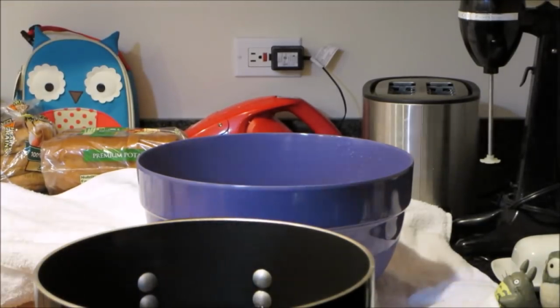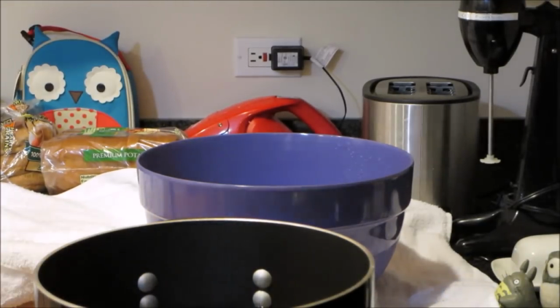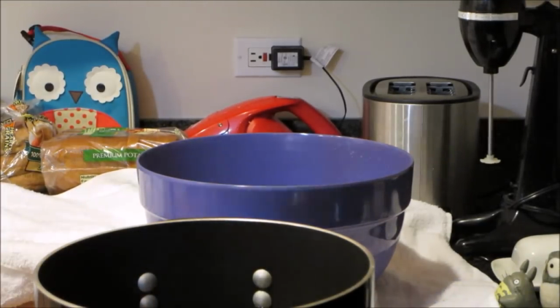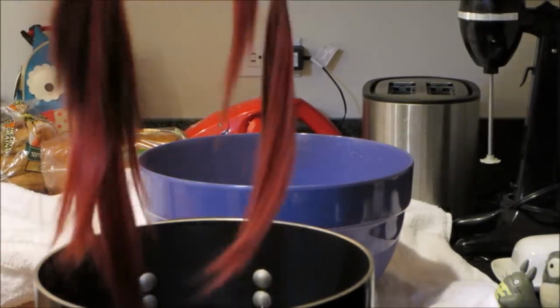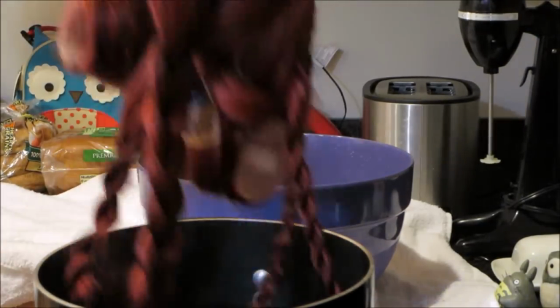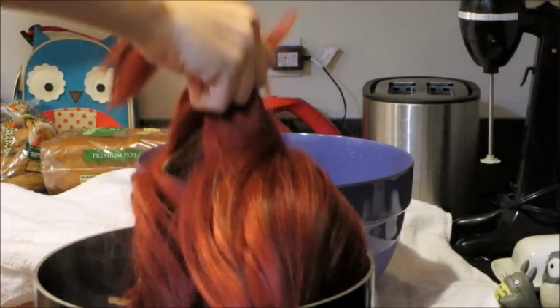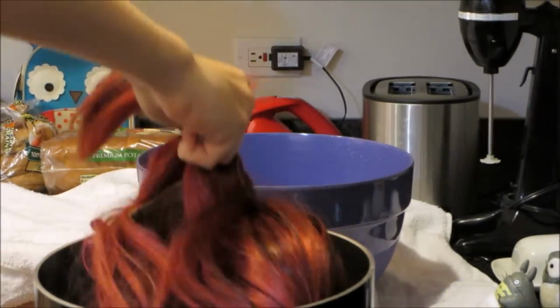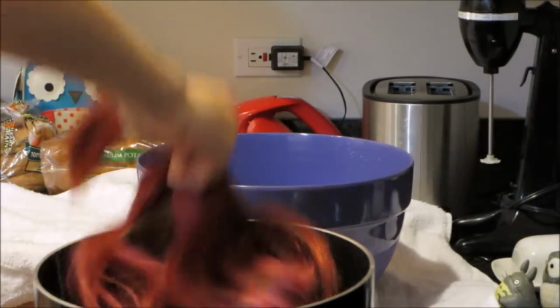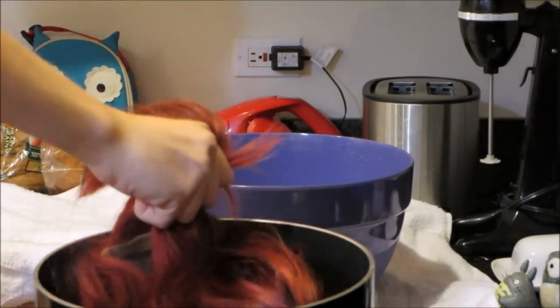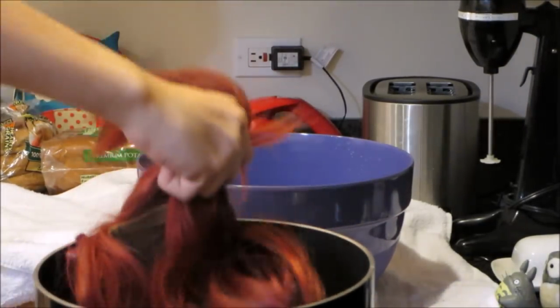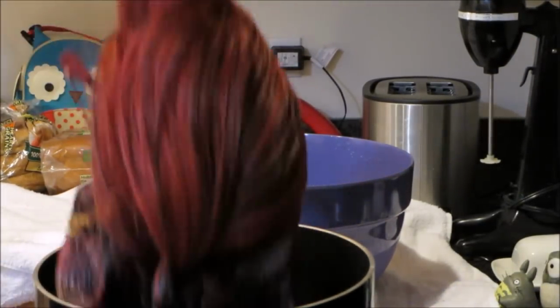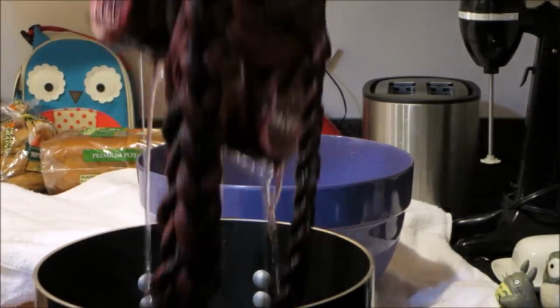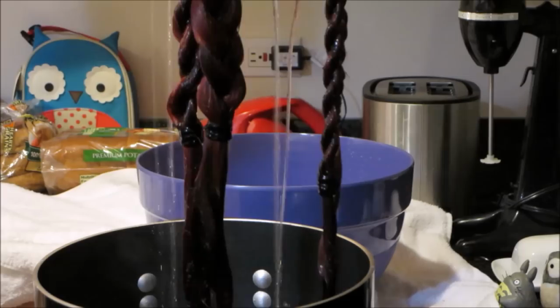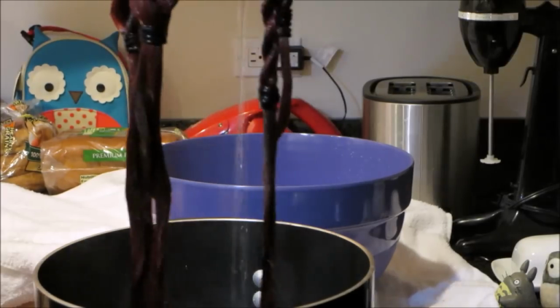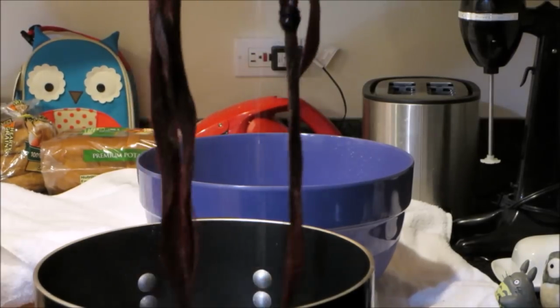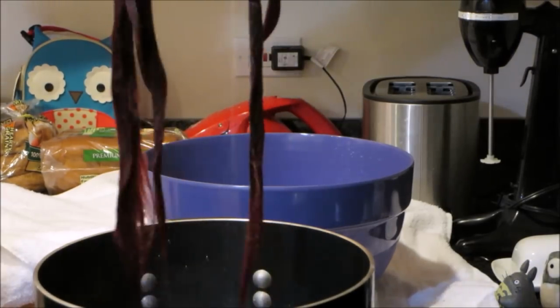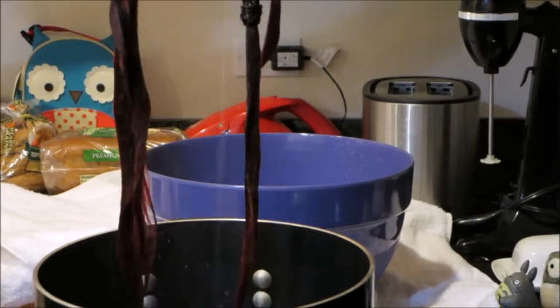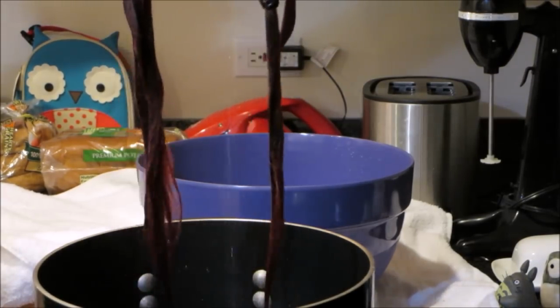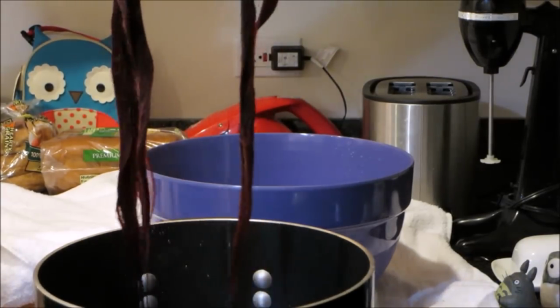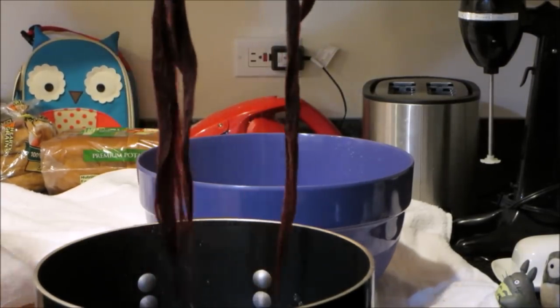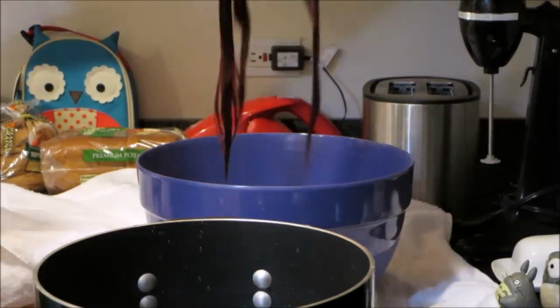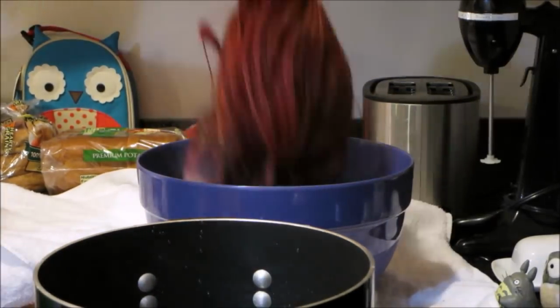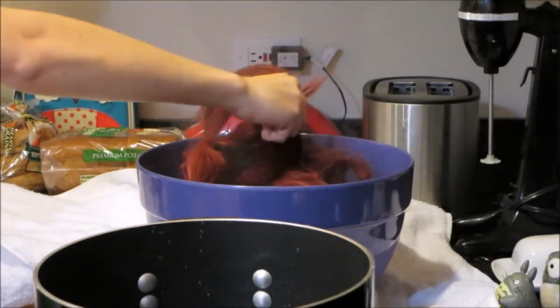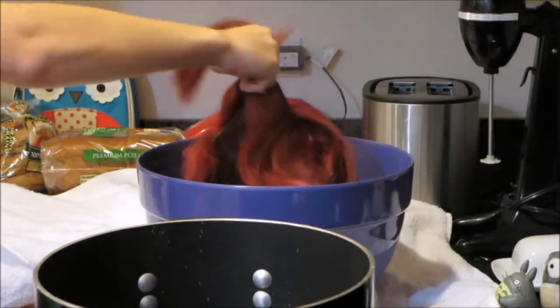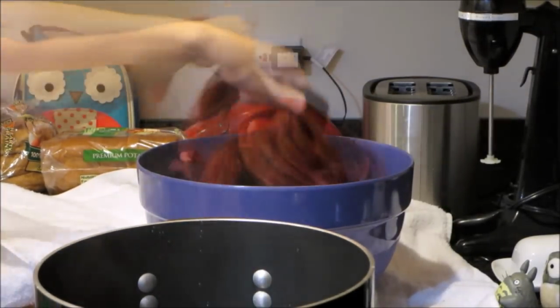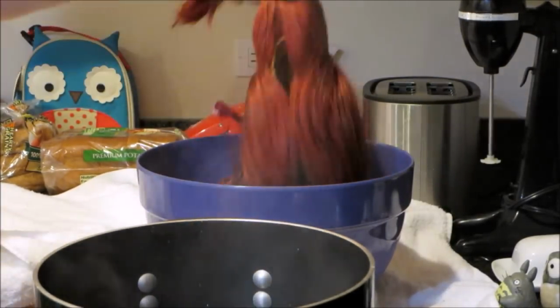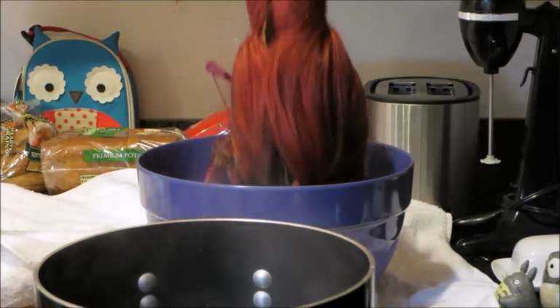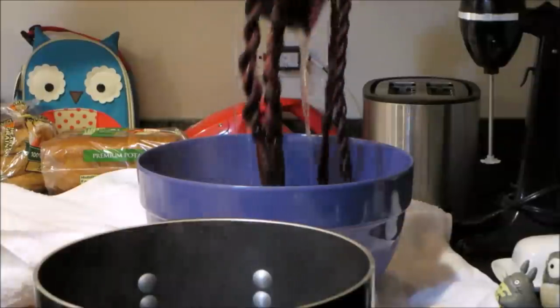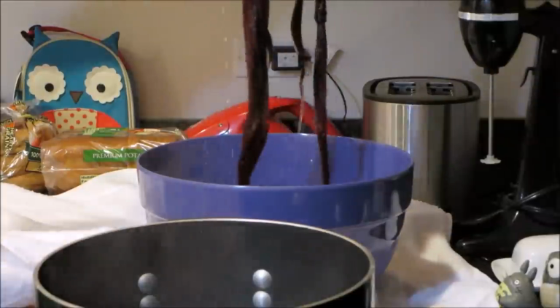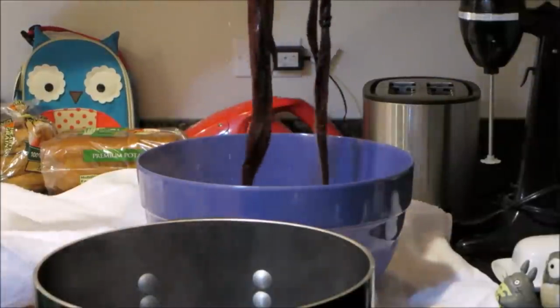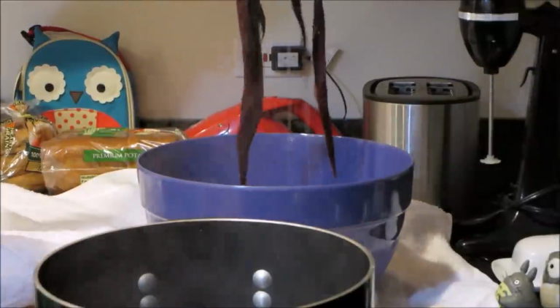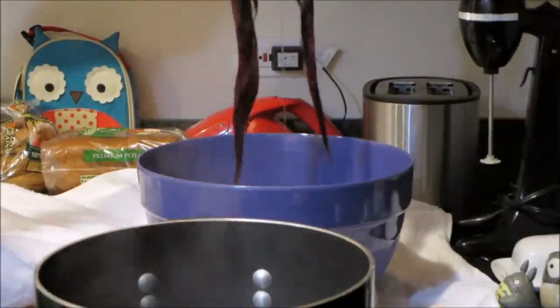Alright, so I'll first dunk it into the boiling water, making sure everything I braided or rolled up is getting wet. Hold it up and let it drip a little bit before transferring it over to your bowl of ice water. Hold it up and let it drip a bit again before putting it on your towel.